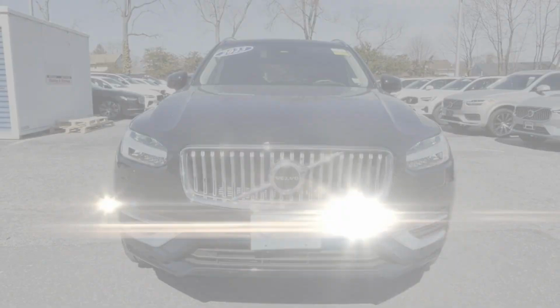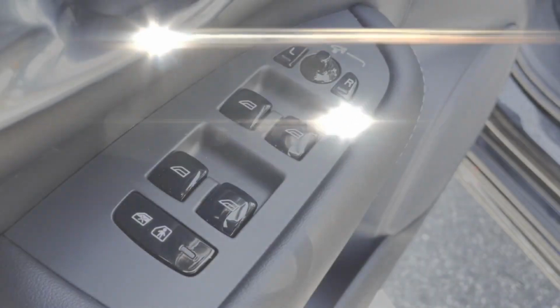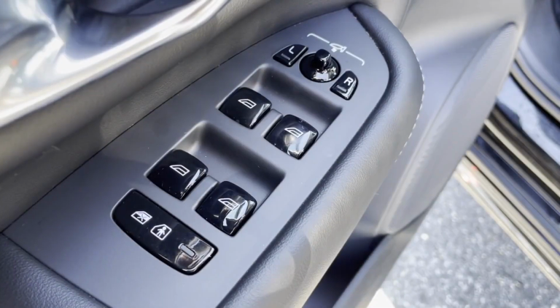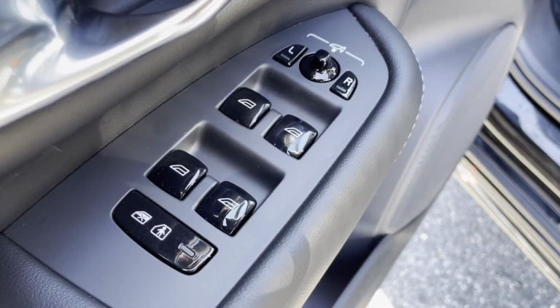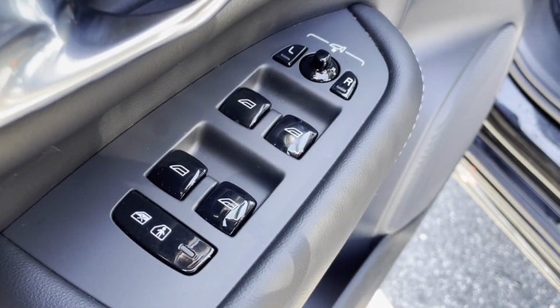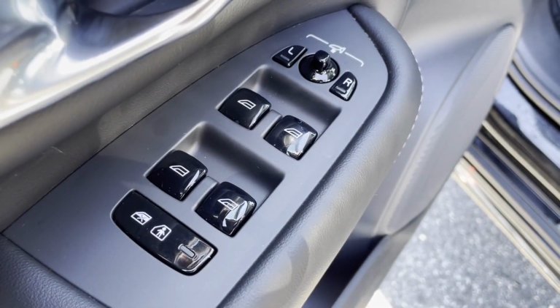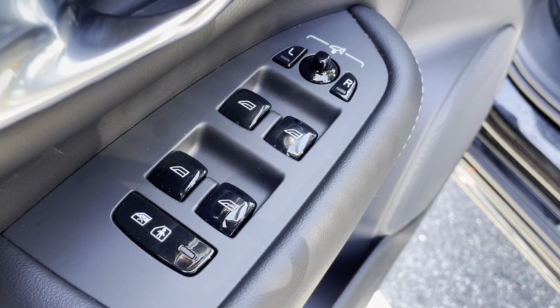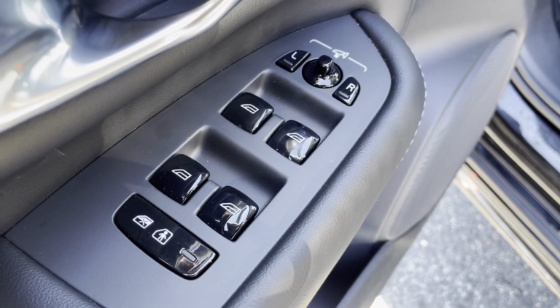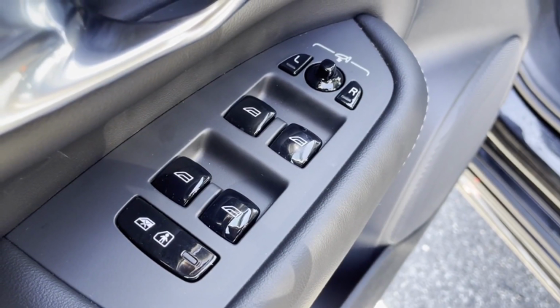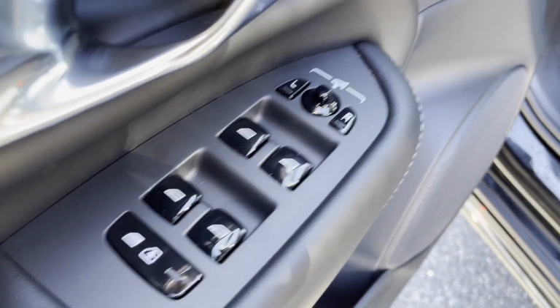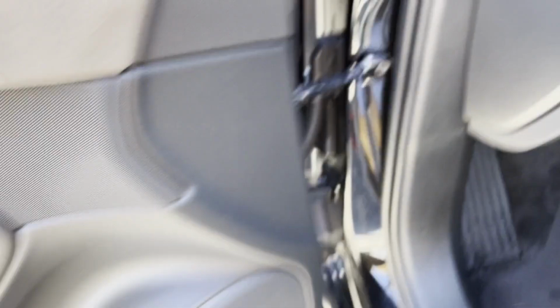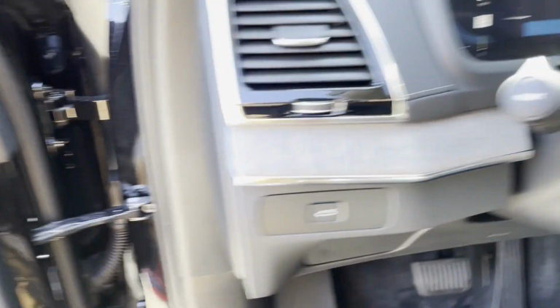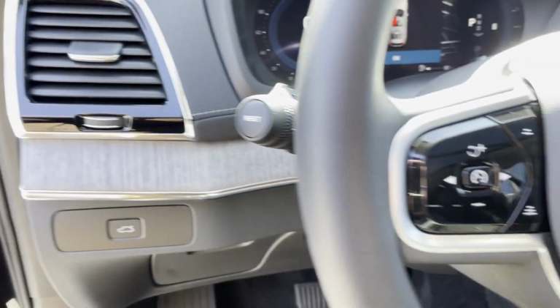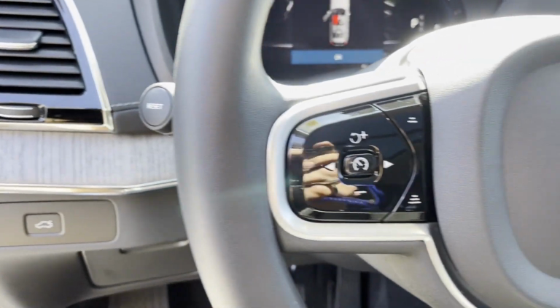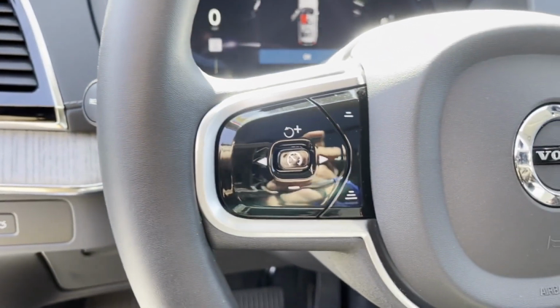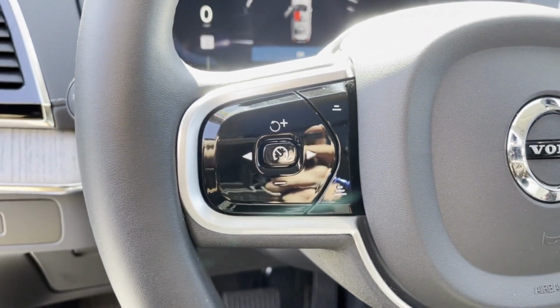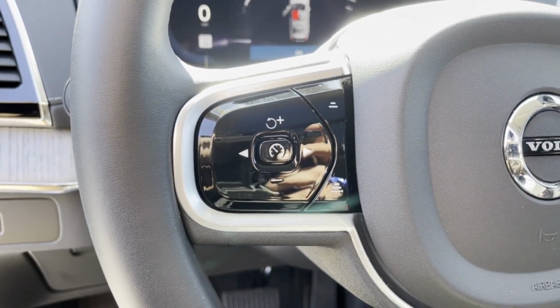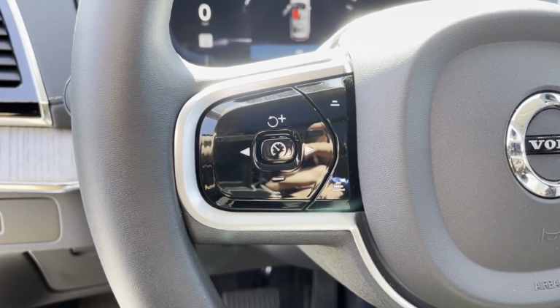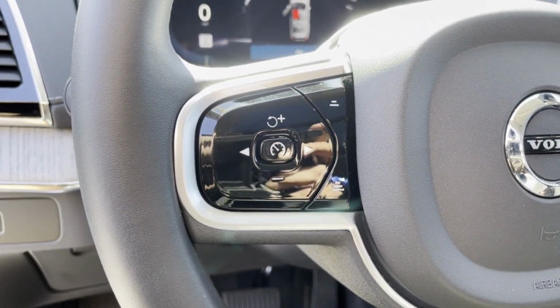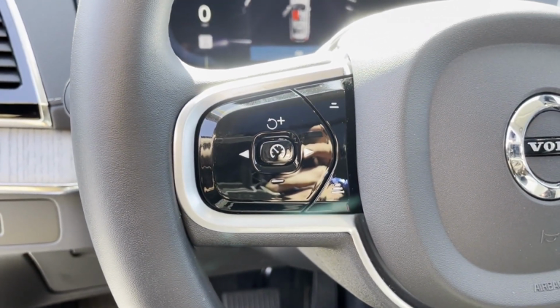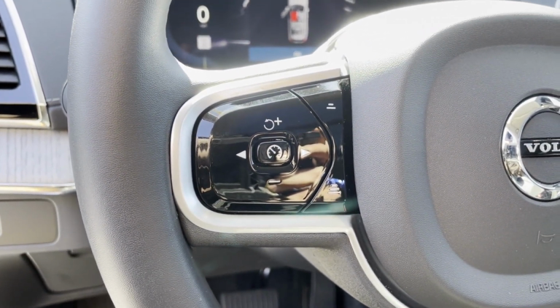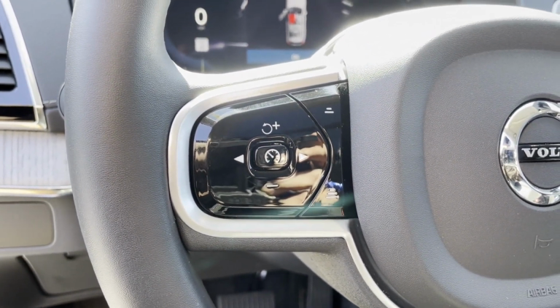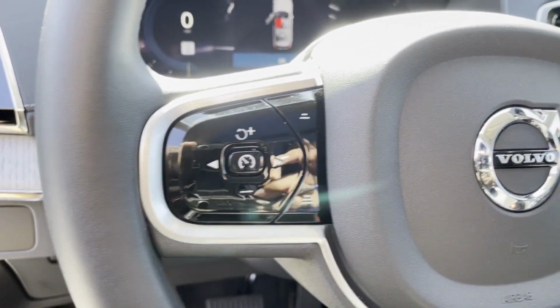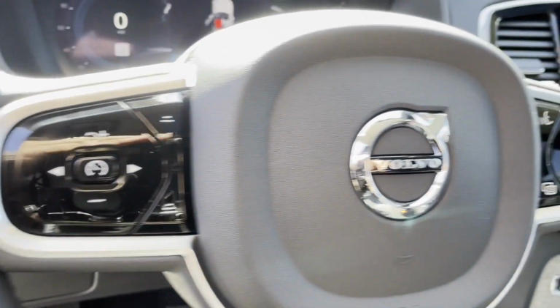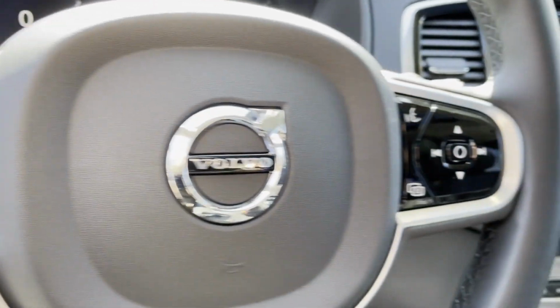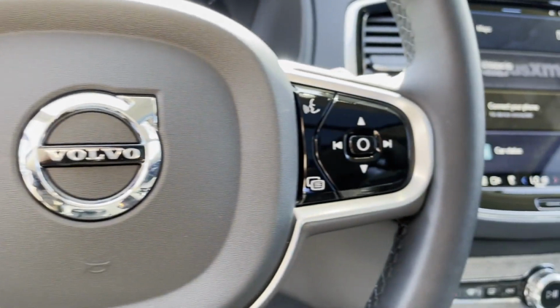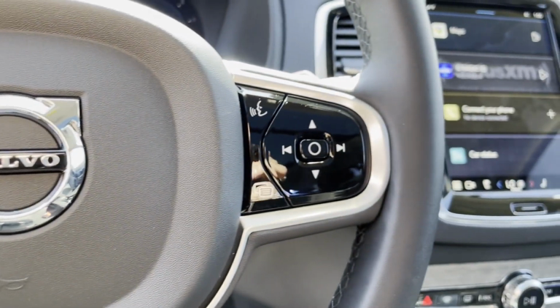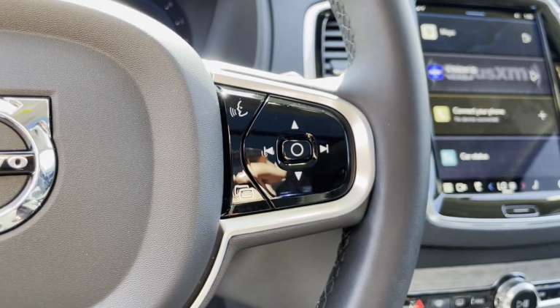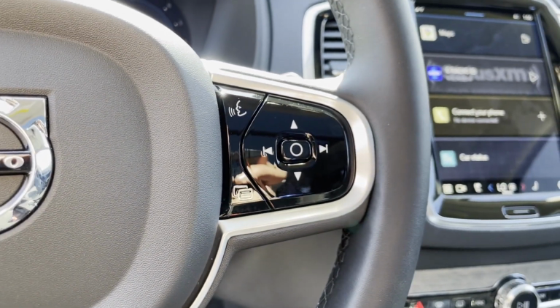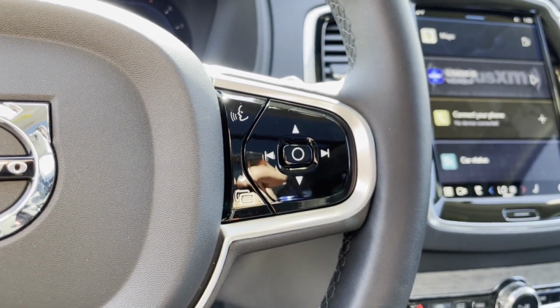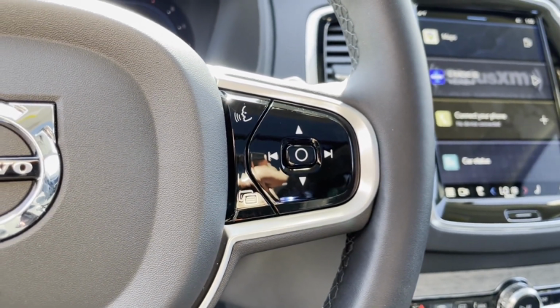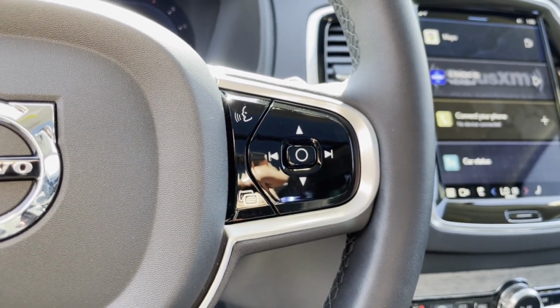Multi-zone air conditioning, blind spot monitor, all-wheel drive, parking aid sensor, third-row seating, heated side view mirrors, leather seats, panoramic roof, moonroof, wood grain trim, and backup camera.